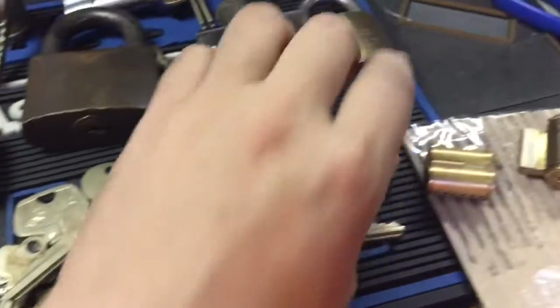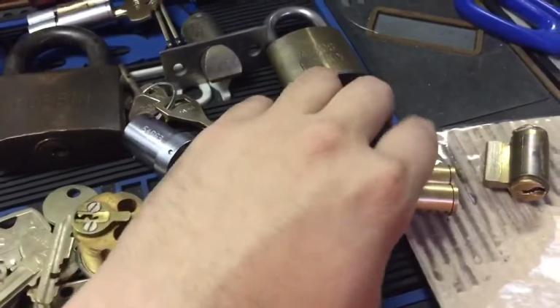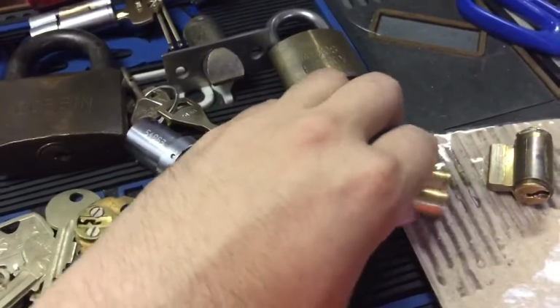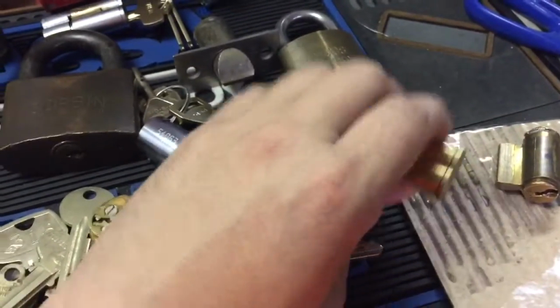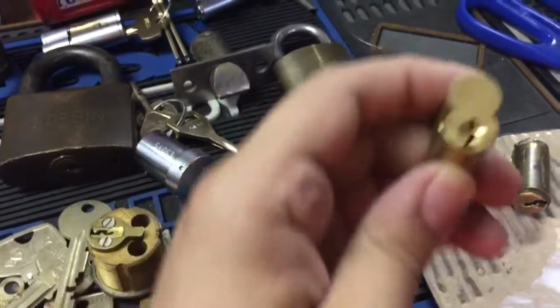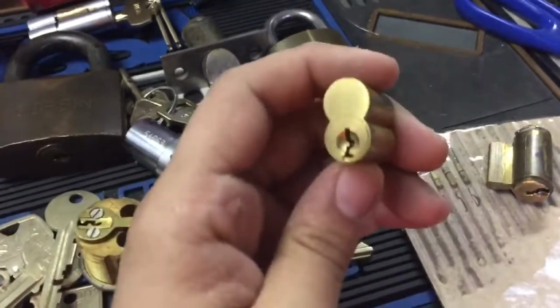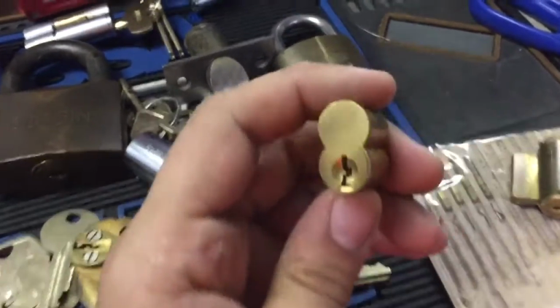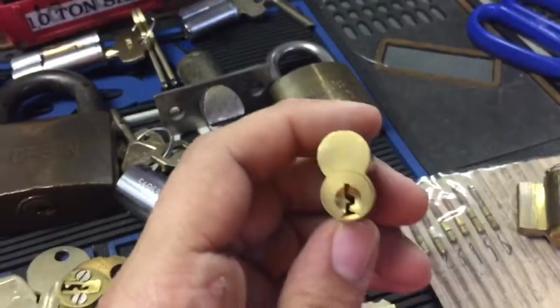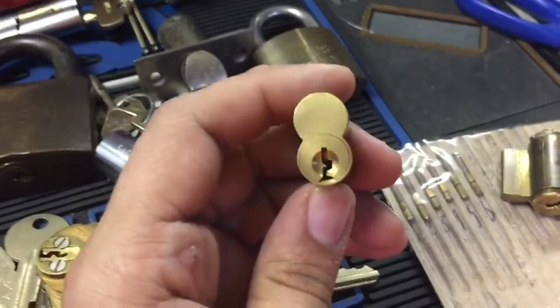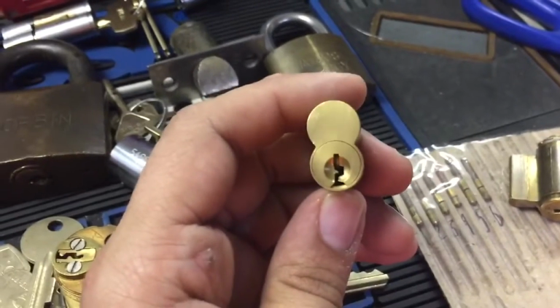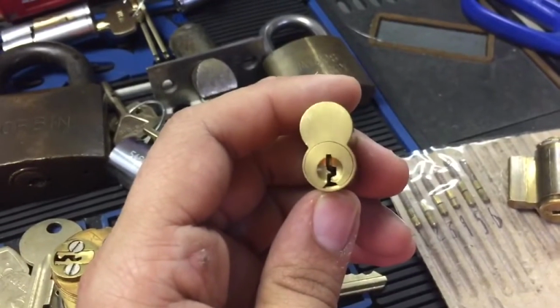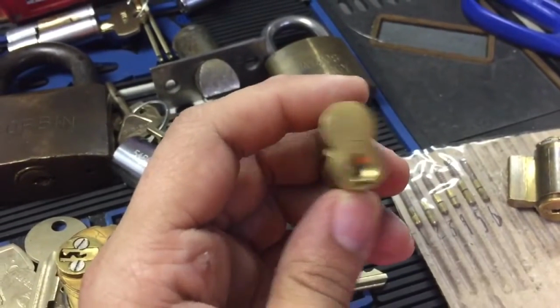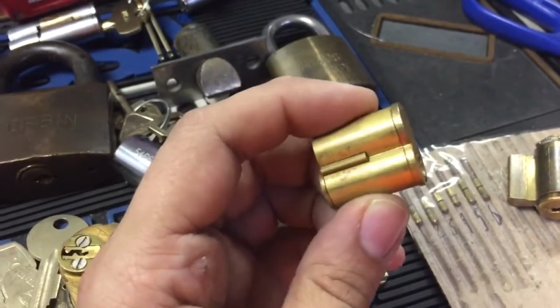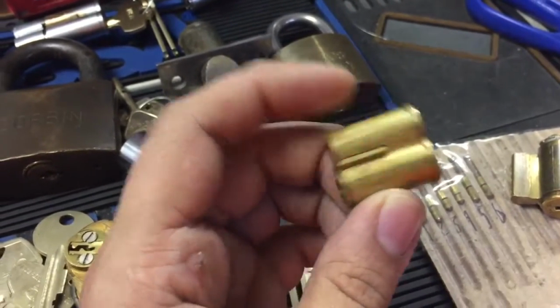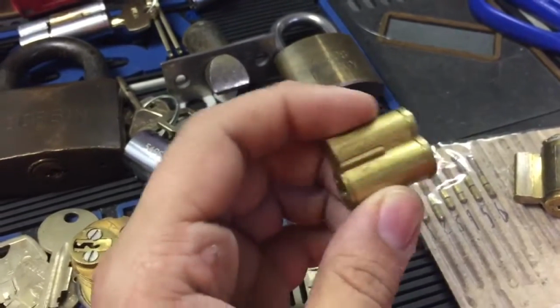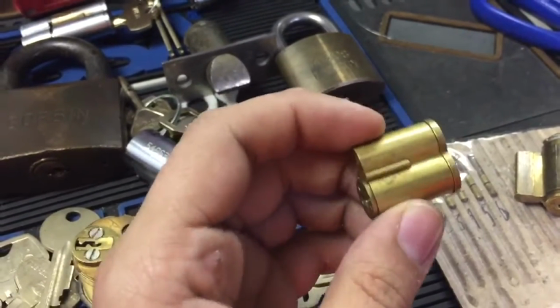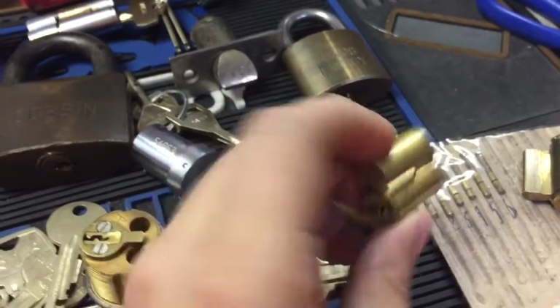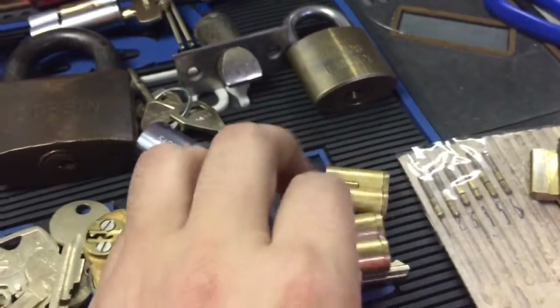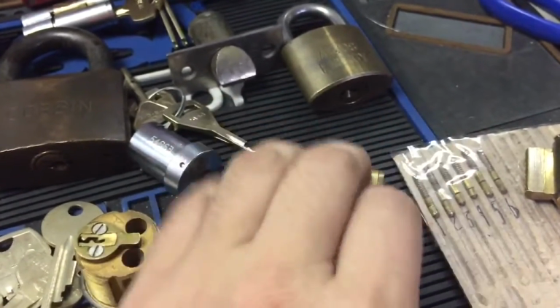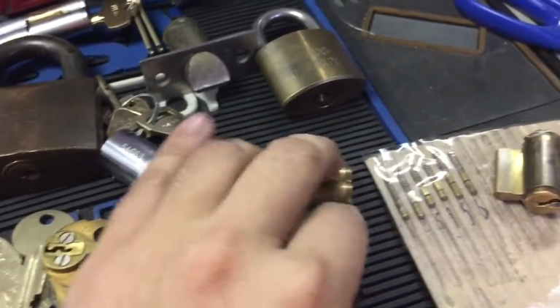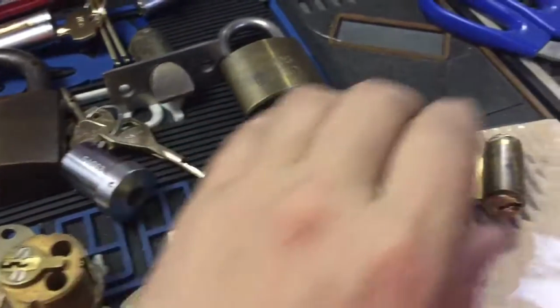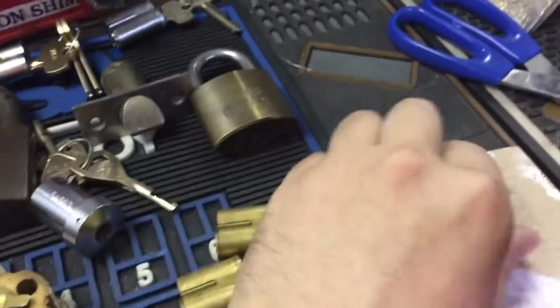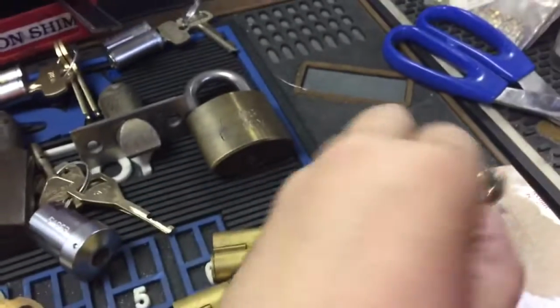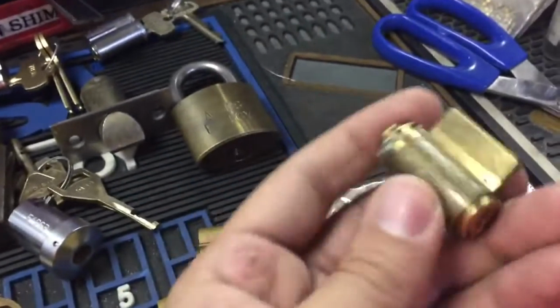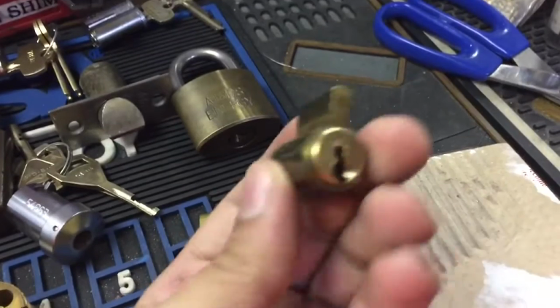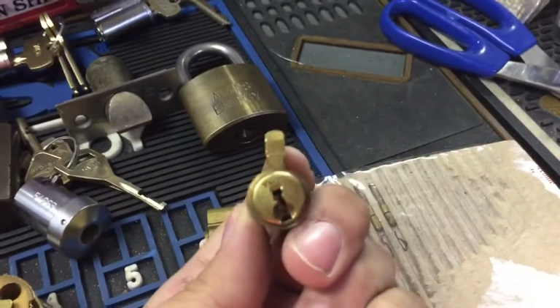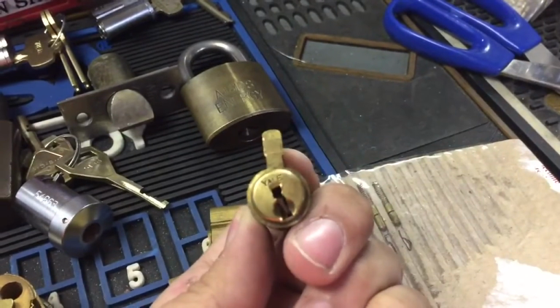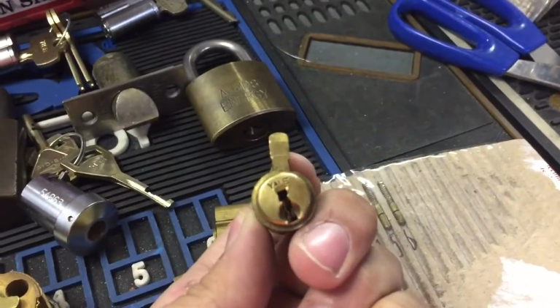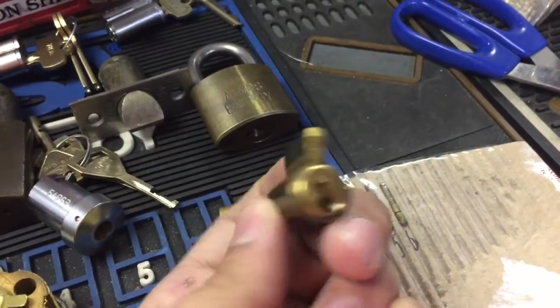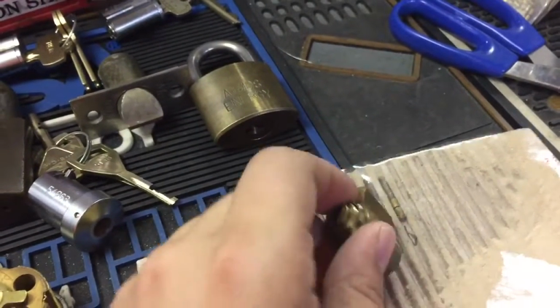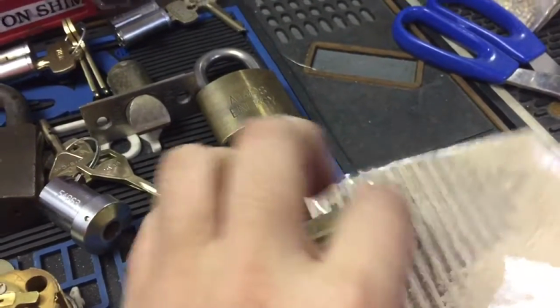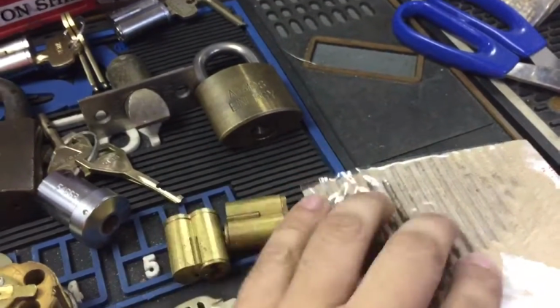A couple cores that he needs keys made for — I don't have blanks for these, hopefully they have them at work. It's a KSP, one of their keyways. And a Yale knob cylinder that needs a key cut.